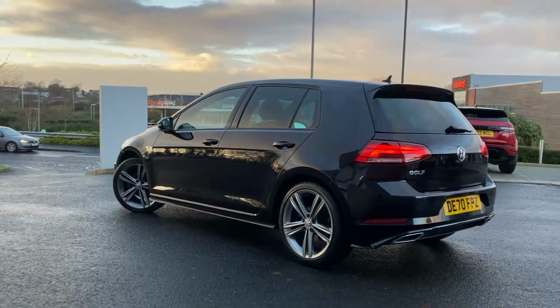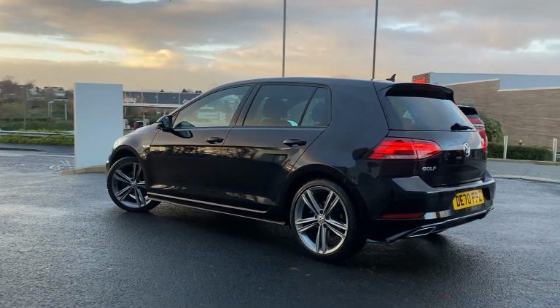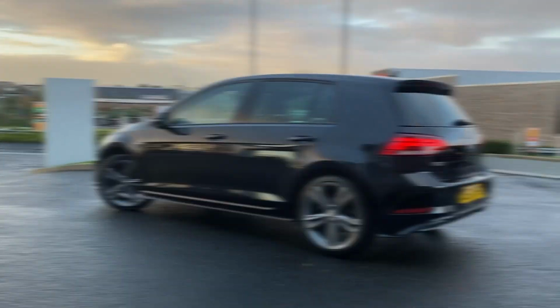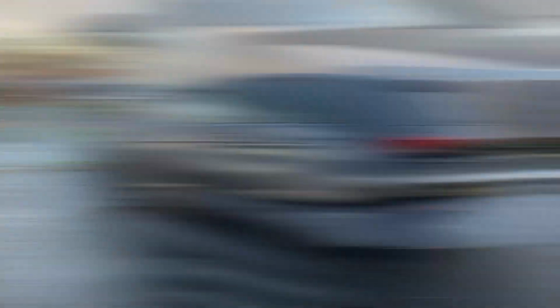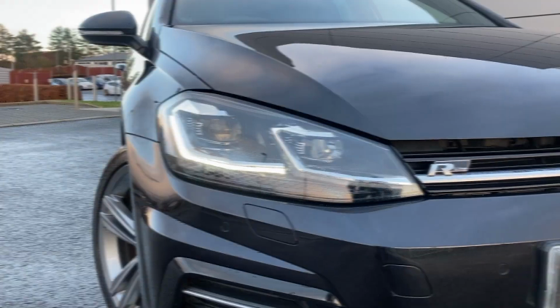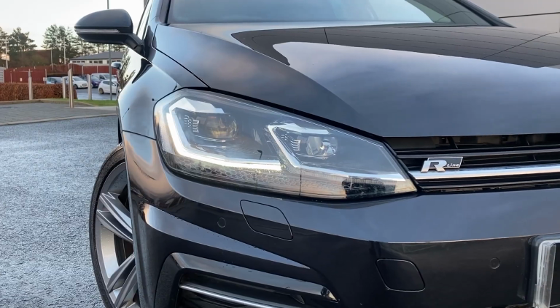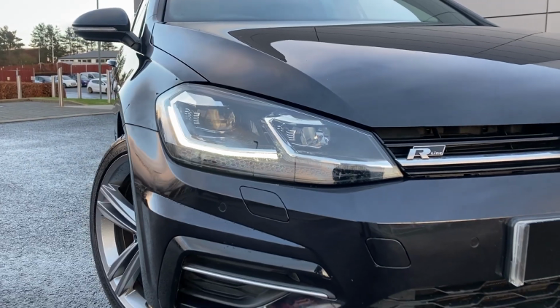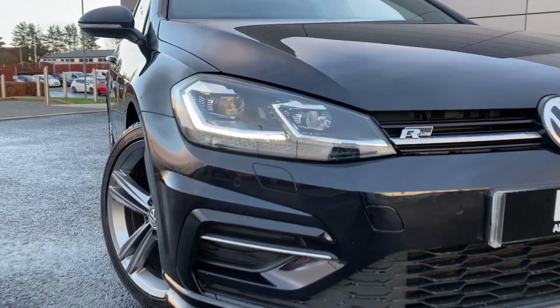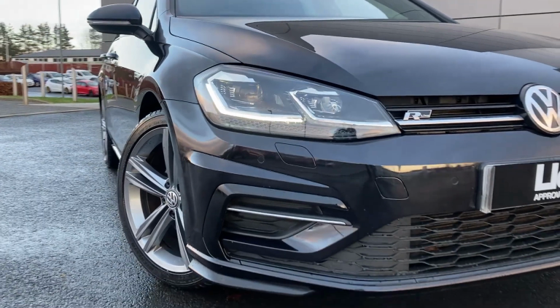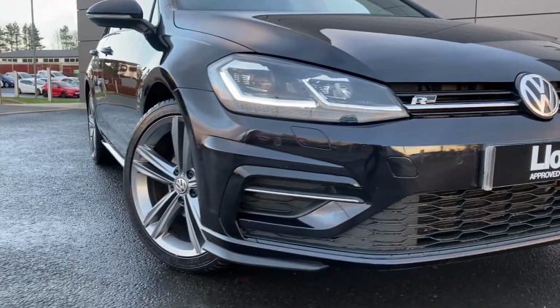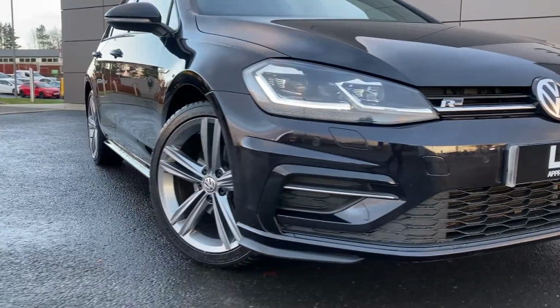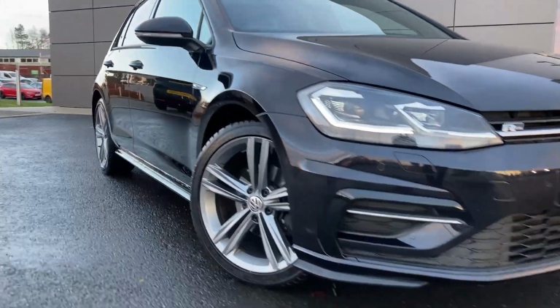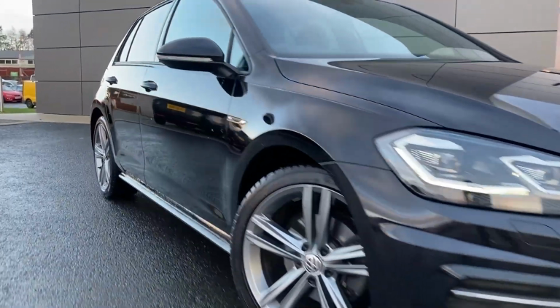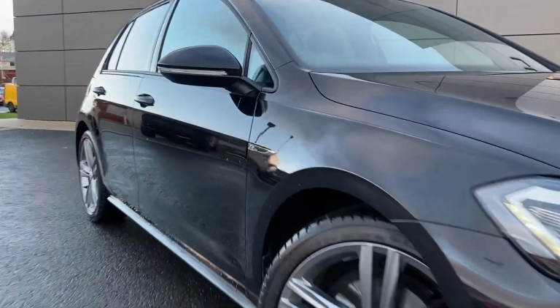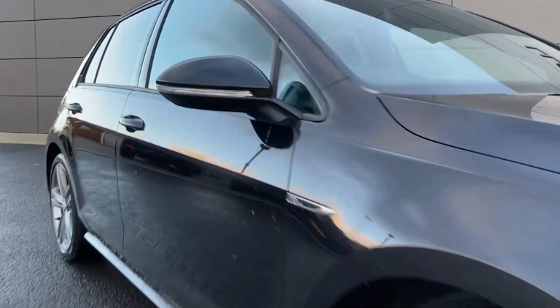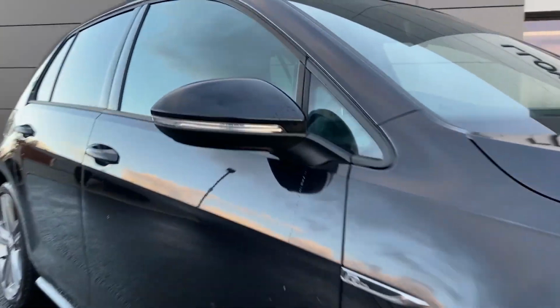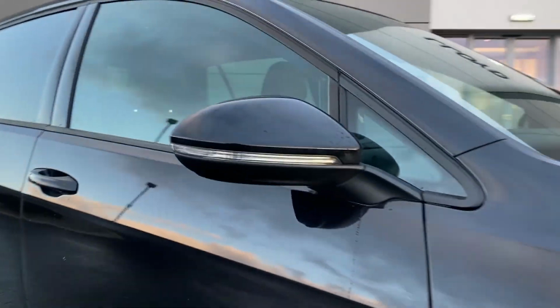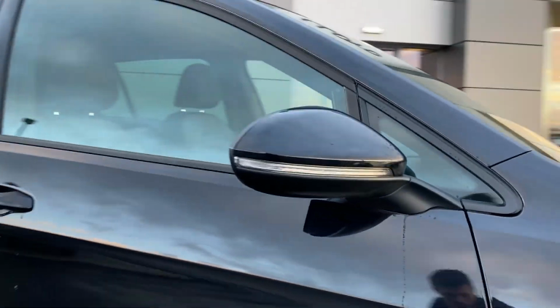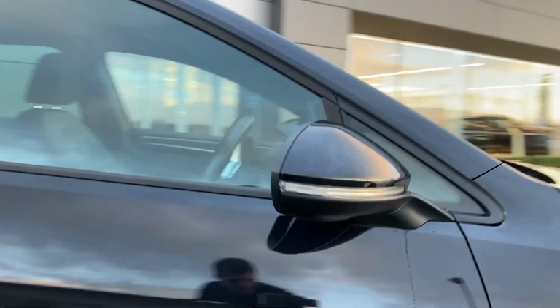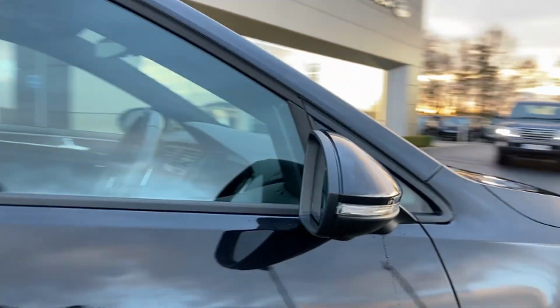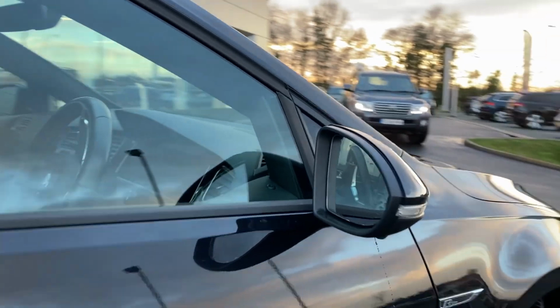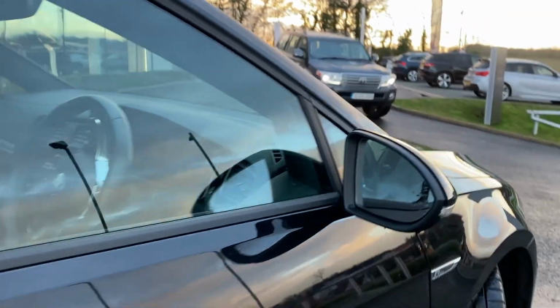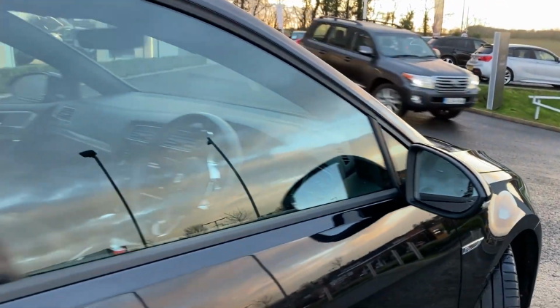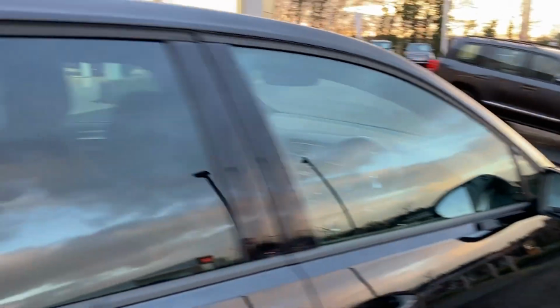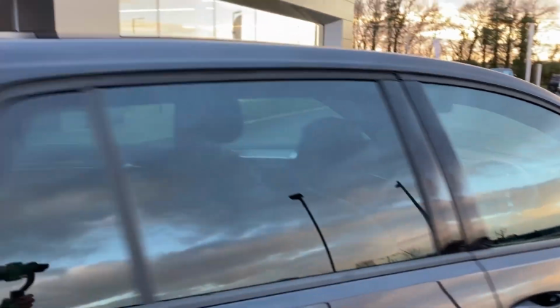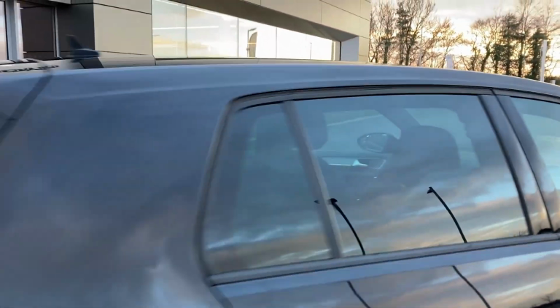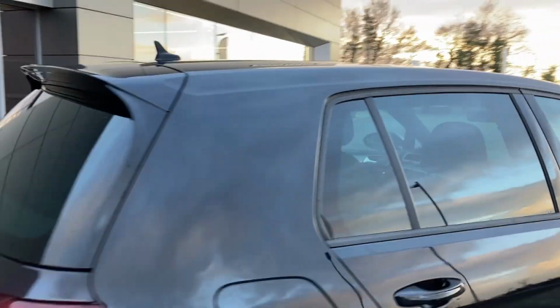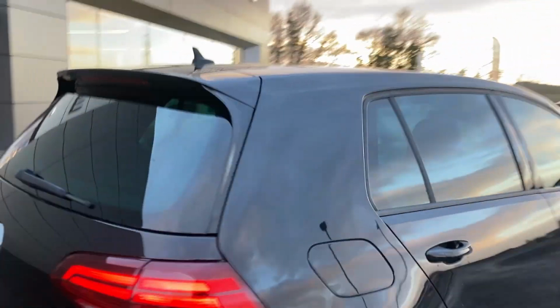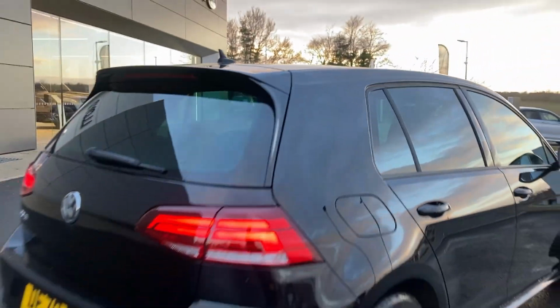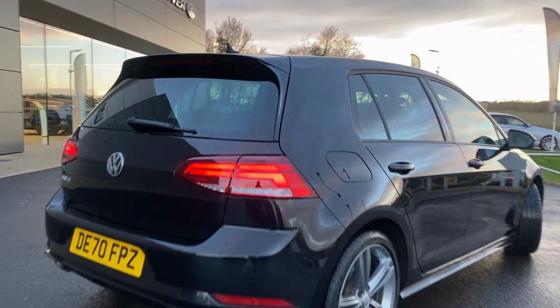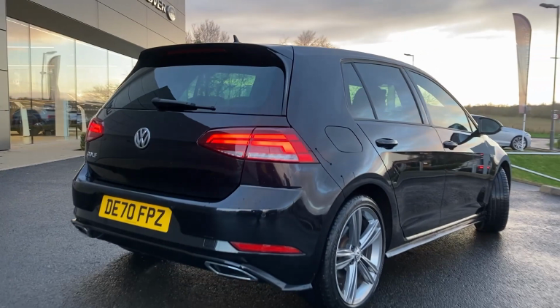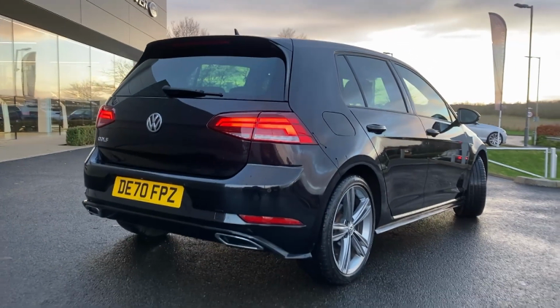Some of the standout features on this car include automatic LED headlights, front parking sensors, power folding door mirrors, tinted rear glass, and on the rear bumper we can see the rear parking sensors.